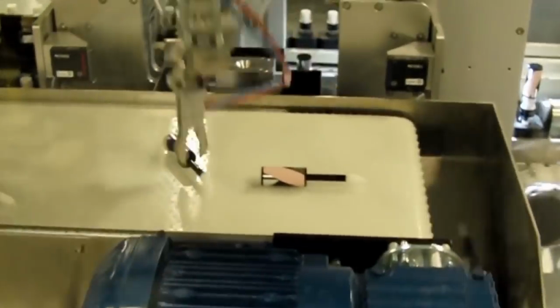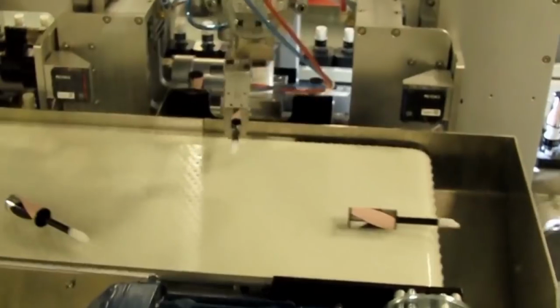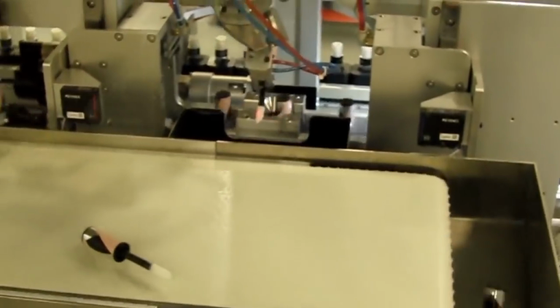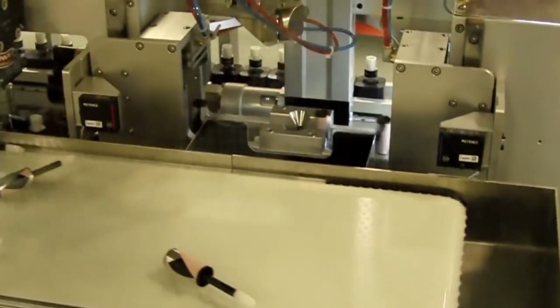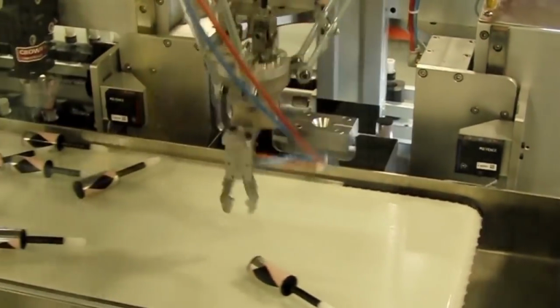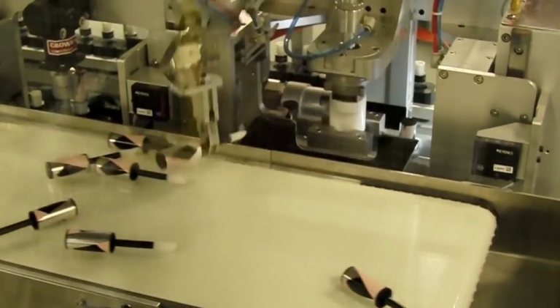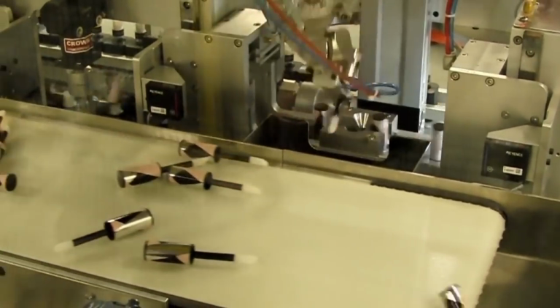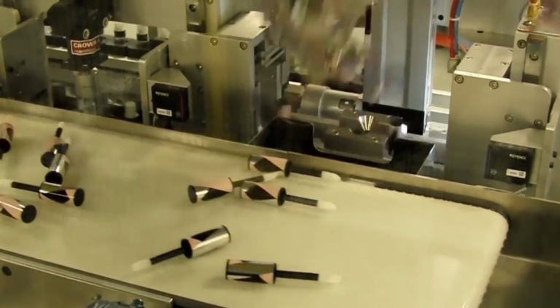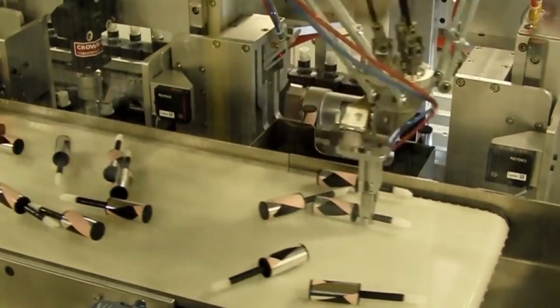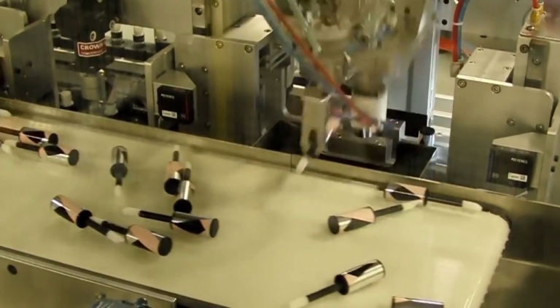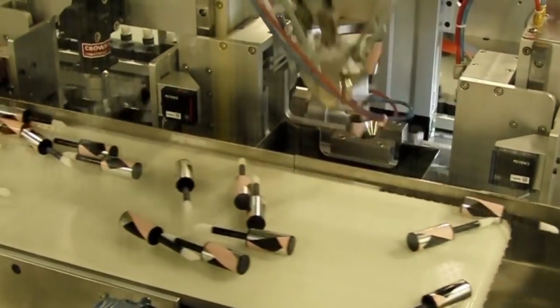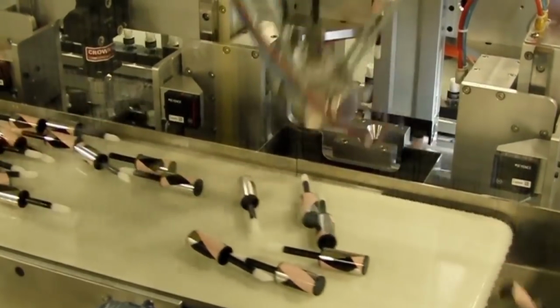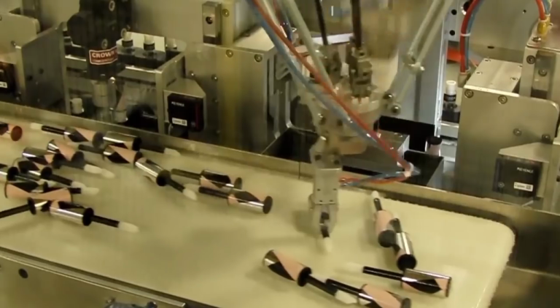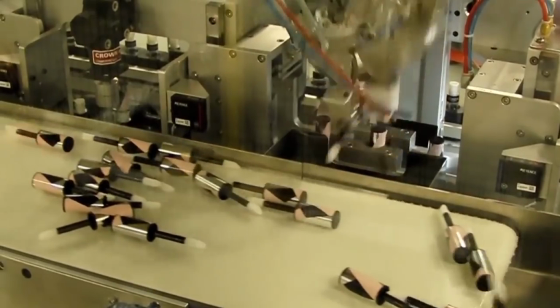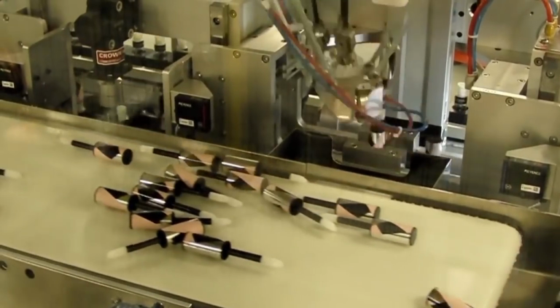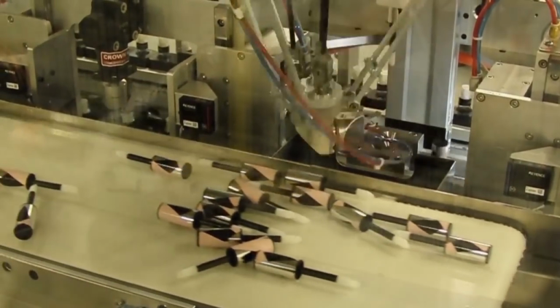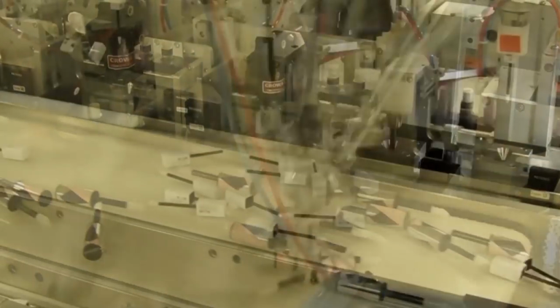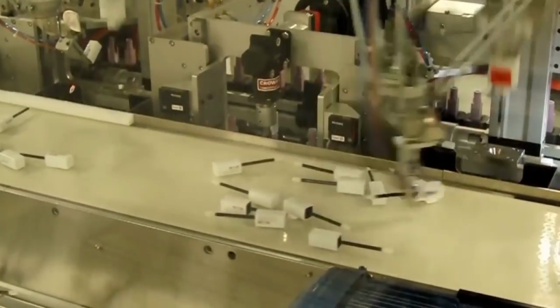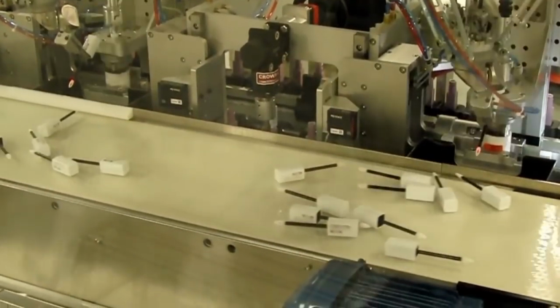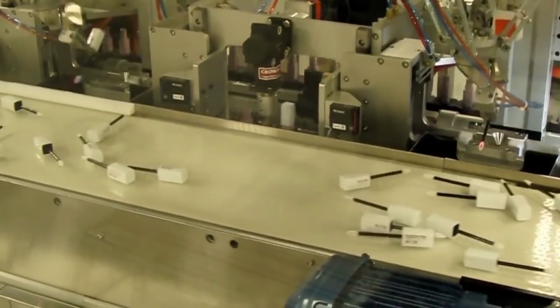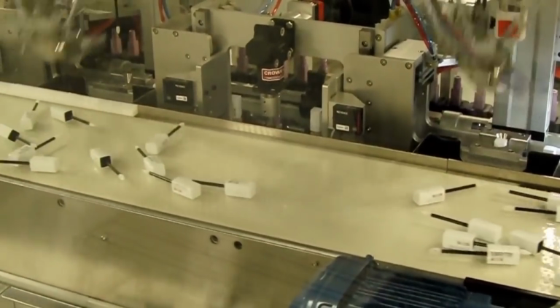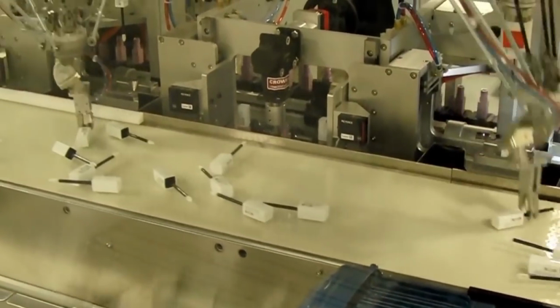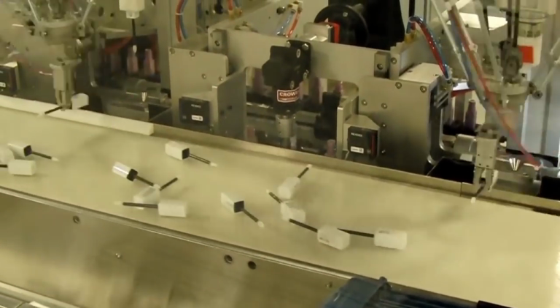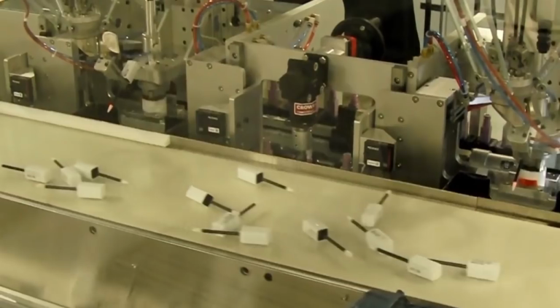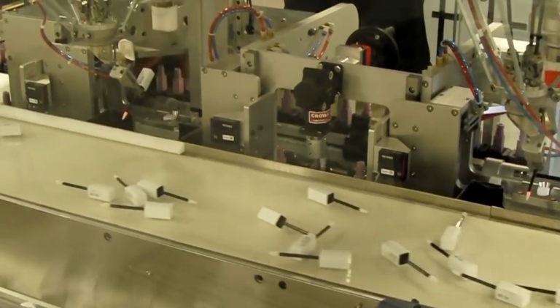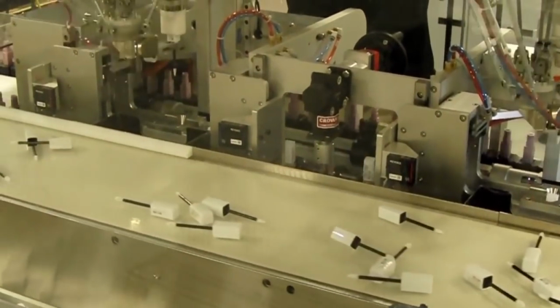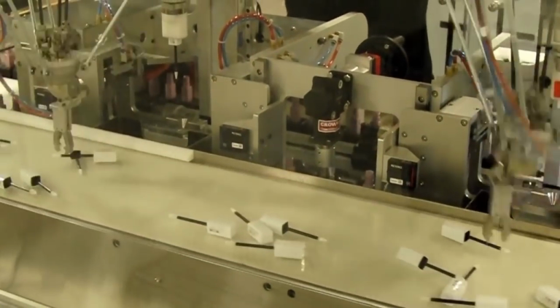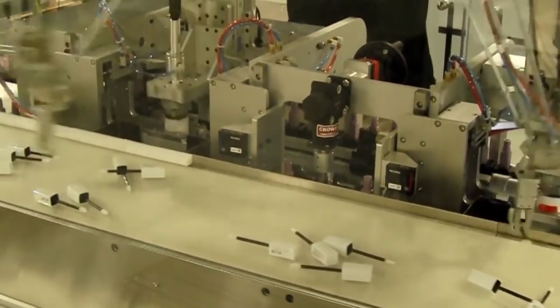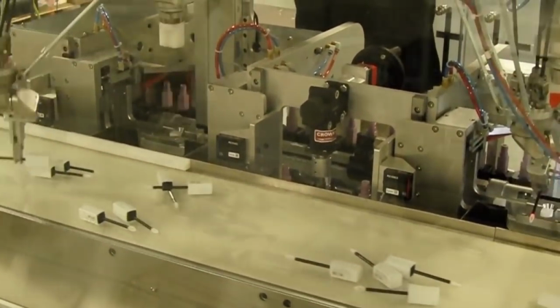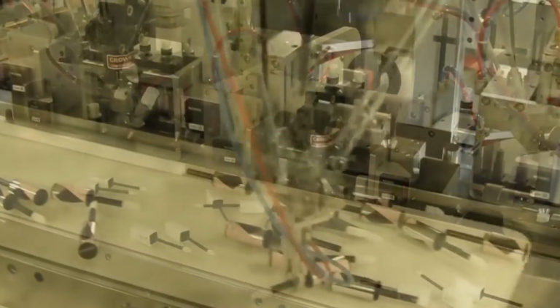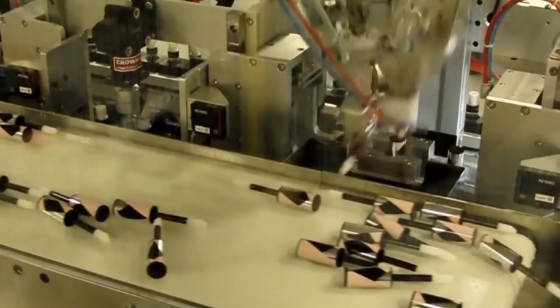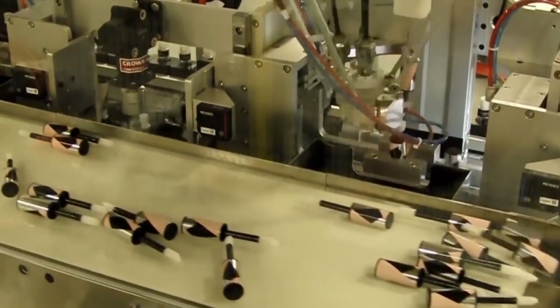The robot end-of-arm tools rotate upward and place the brush caps into a pair of servo-driven insertion tools. Meanwhile, another conveyor feeds empty bottles into the machine and a feed screw indexes the bottles to a position under the insertion tools.